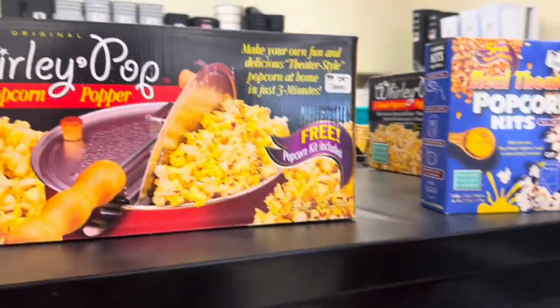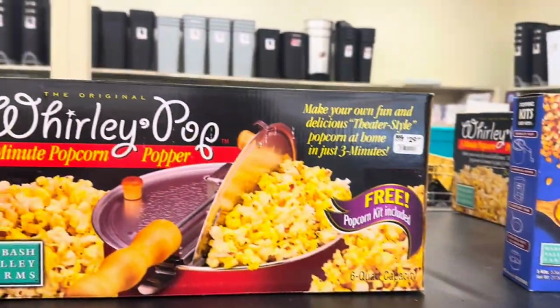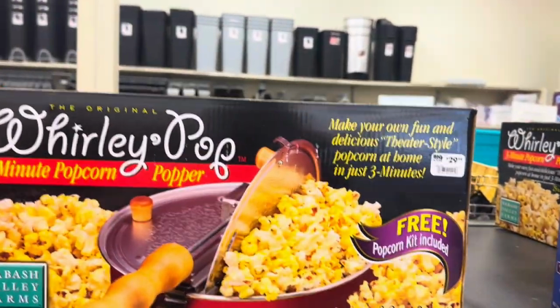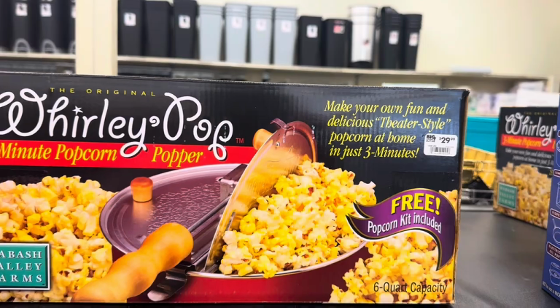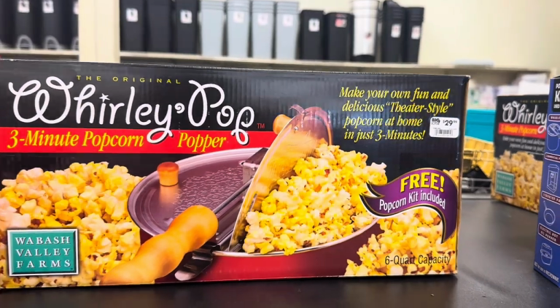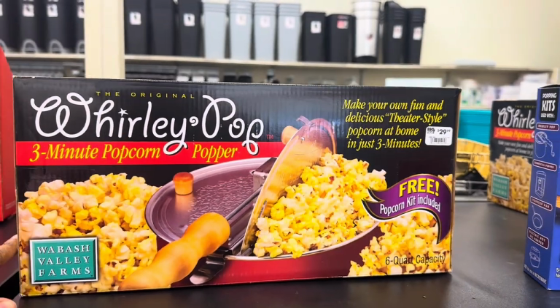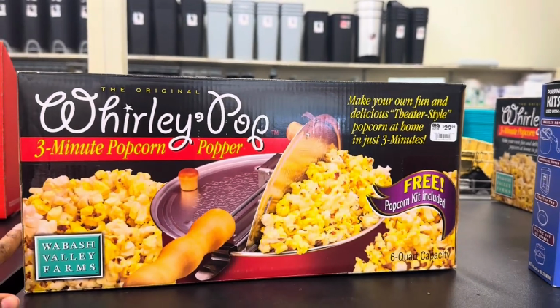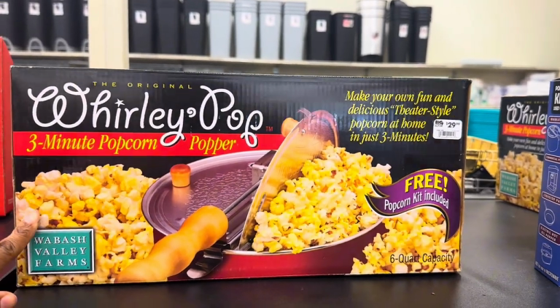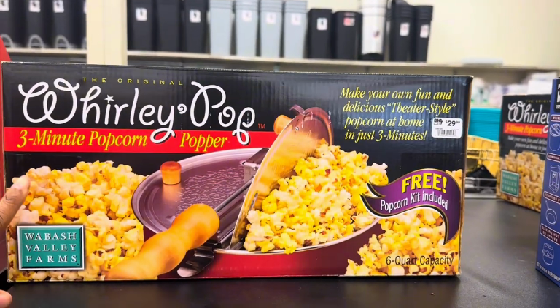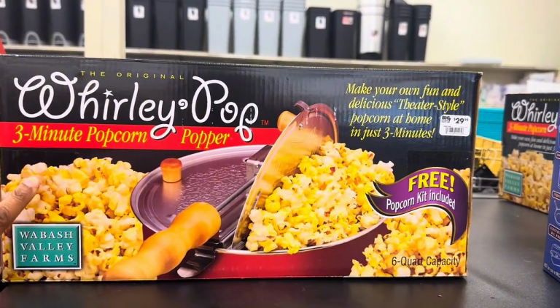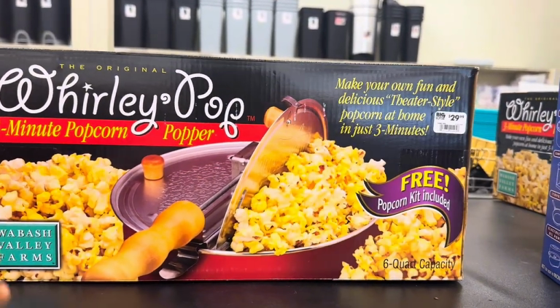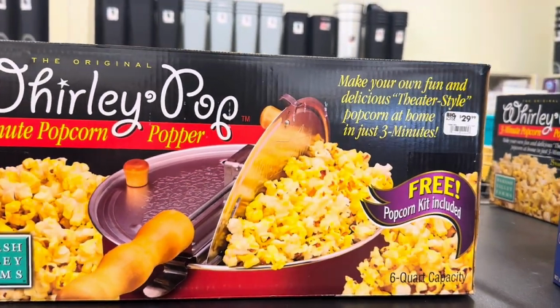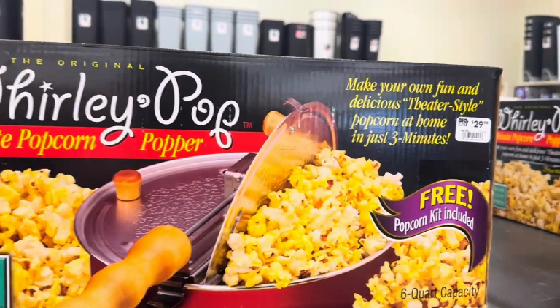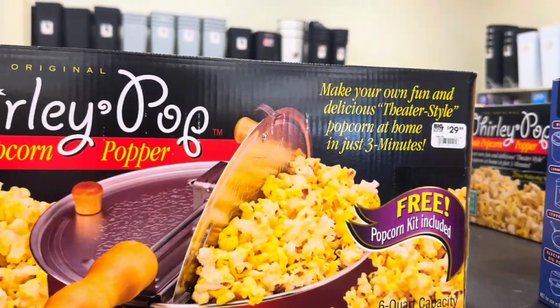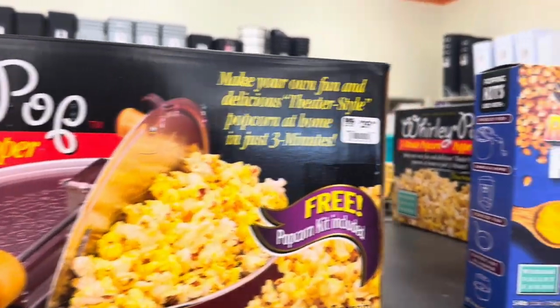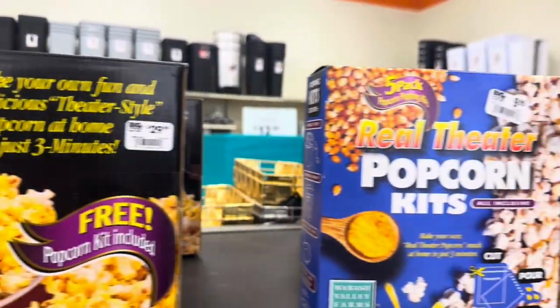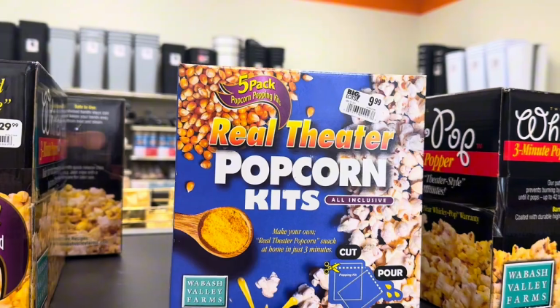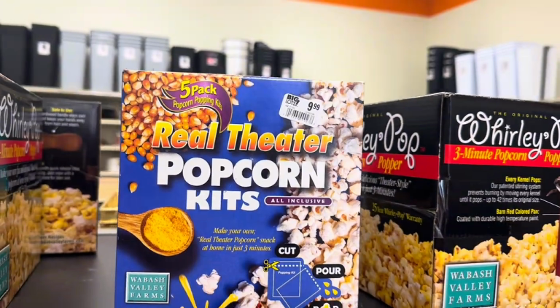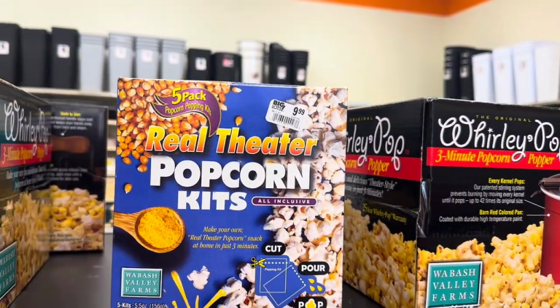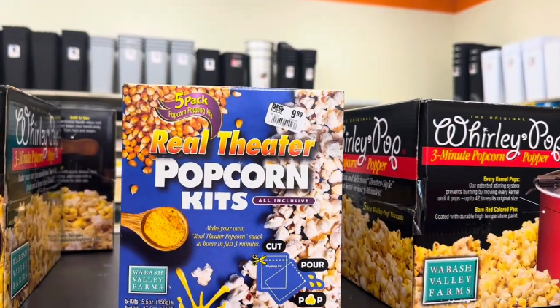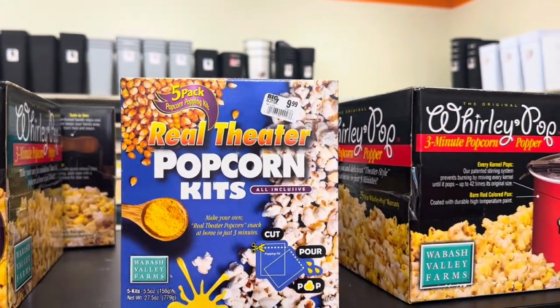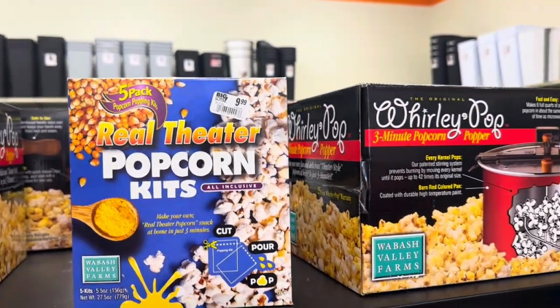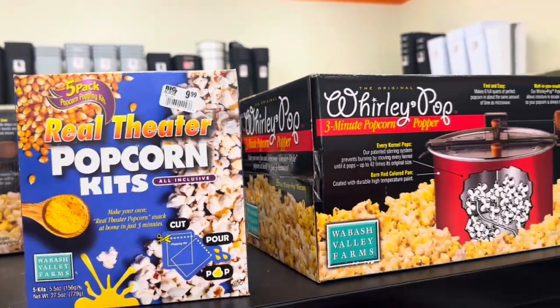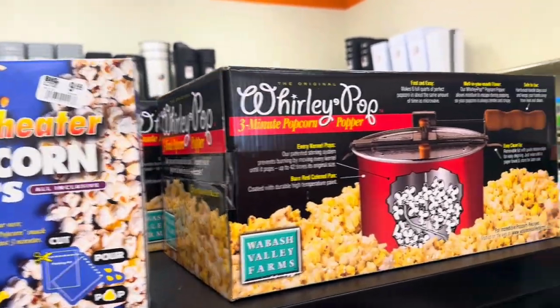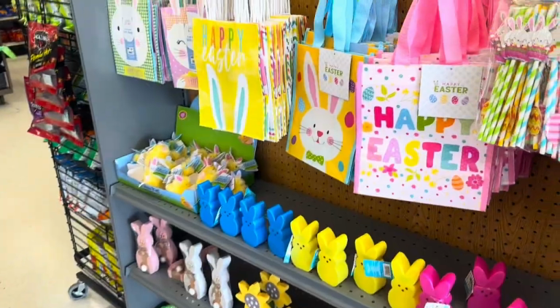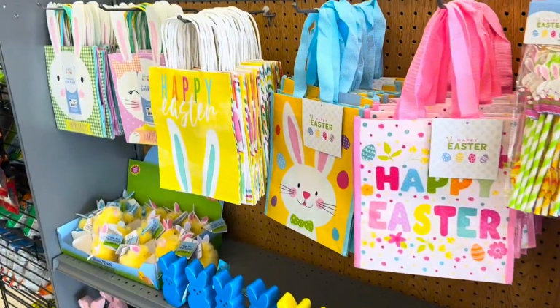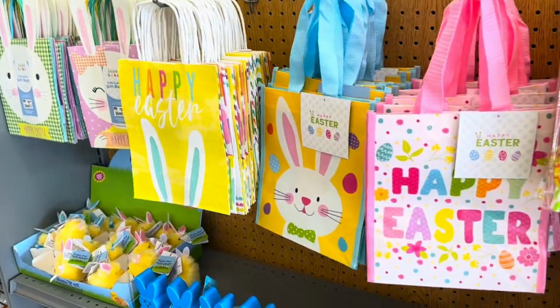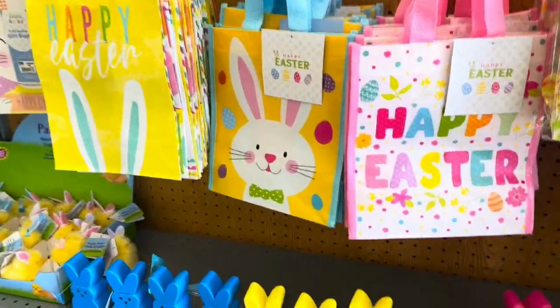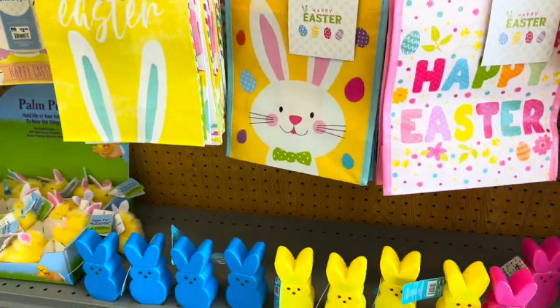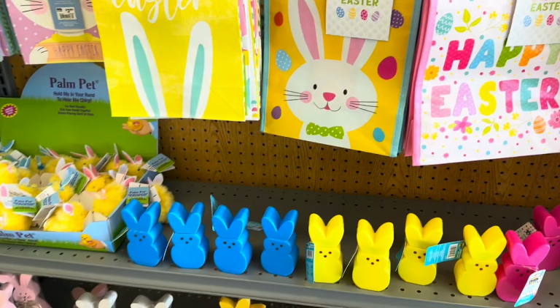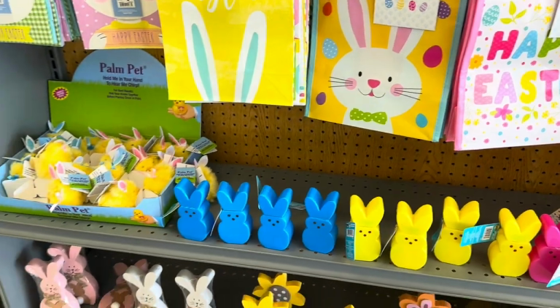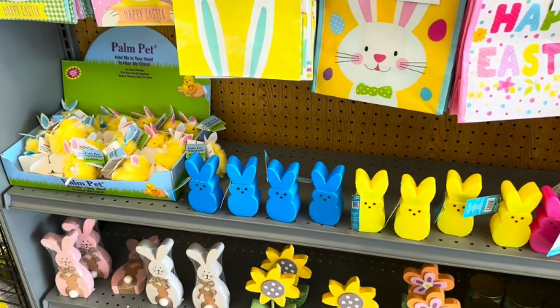There's a popcorn popper for $29.99 — it's a three-minute popcorn popper, that's cool. They've got some popcorn kits as well for $9.99, and some Easter bags and little Easter decor right here.